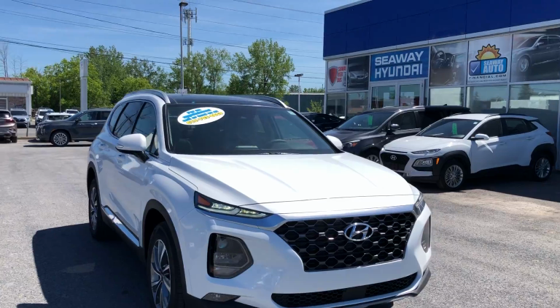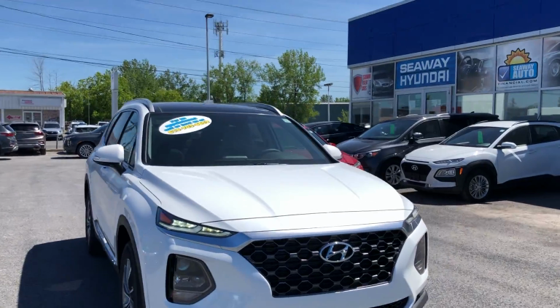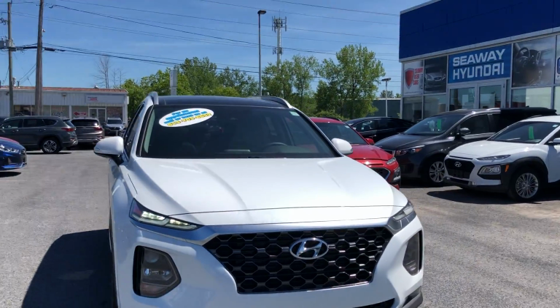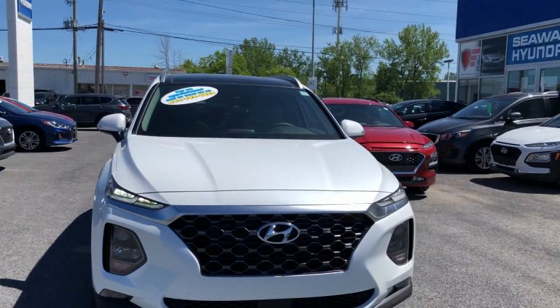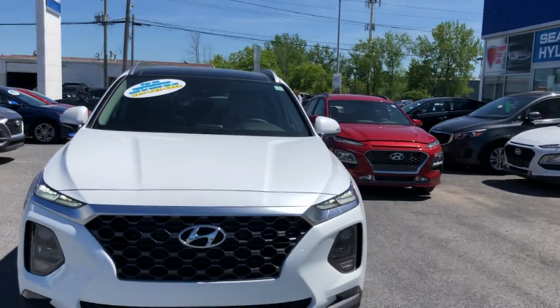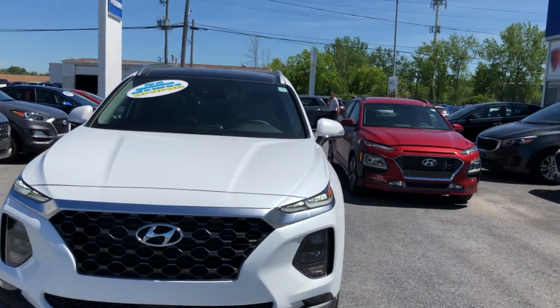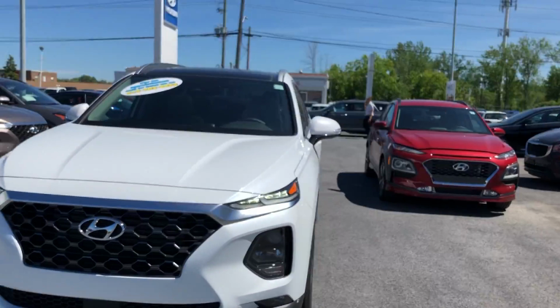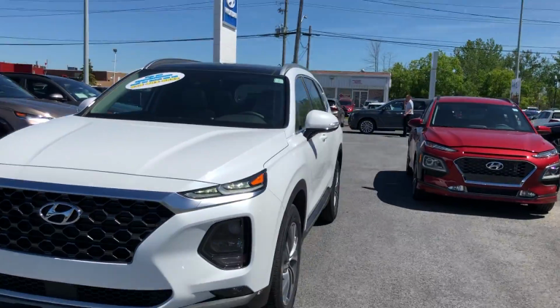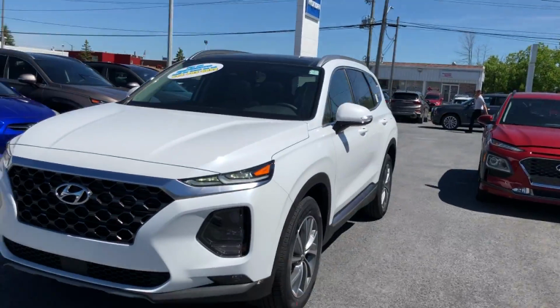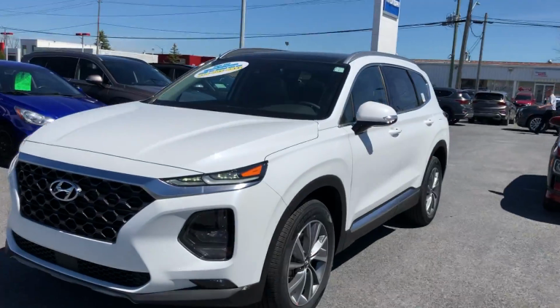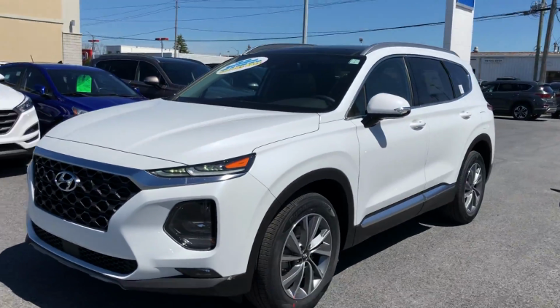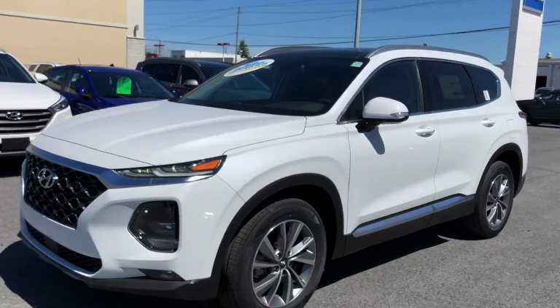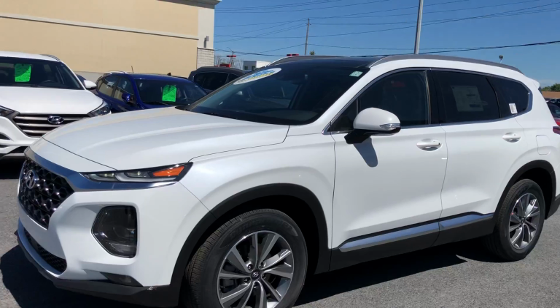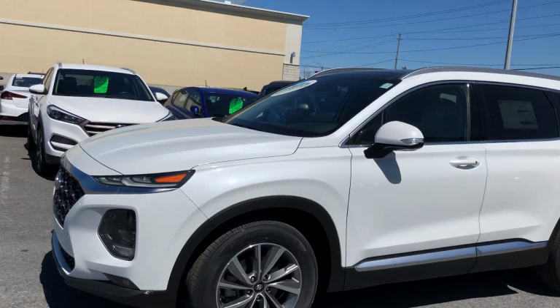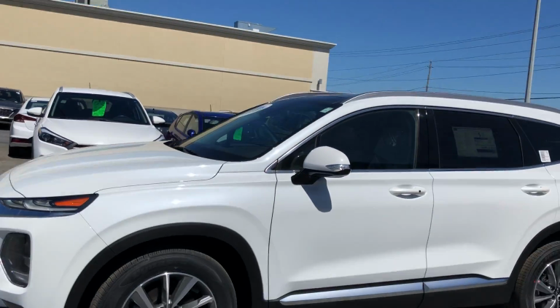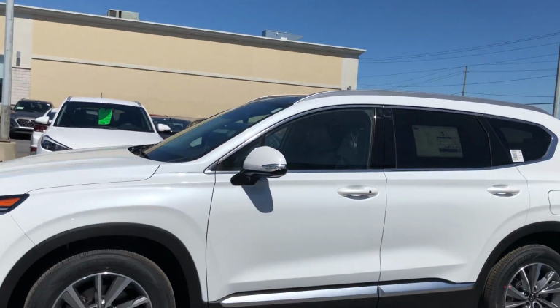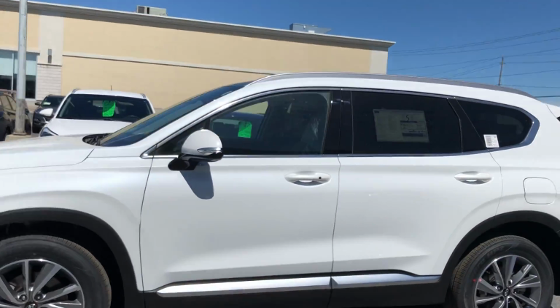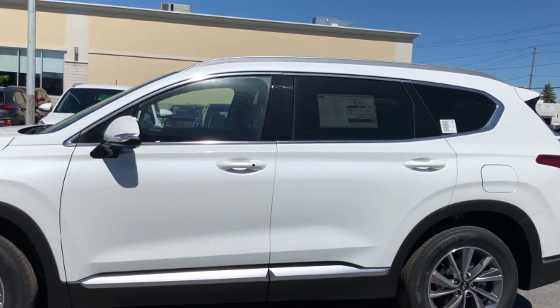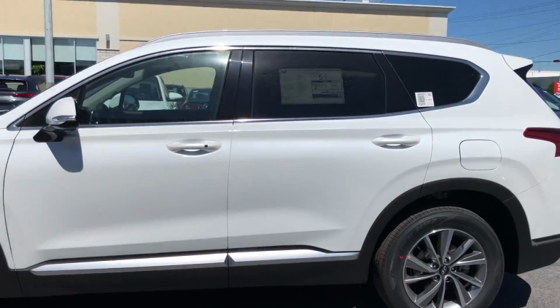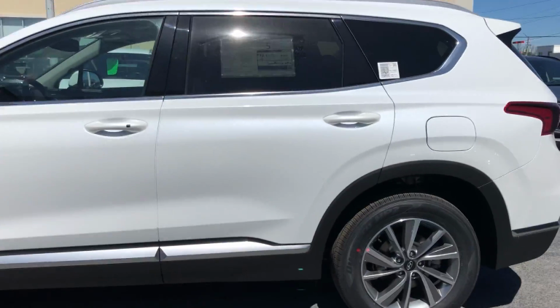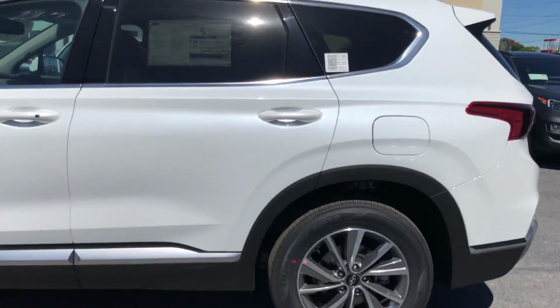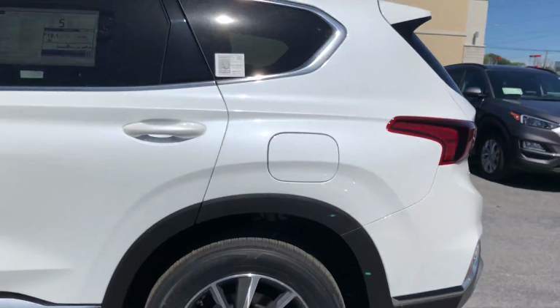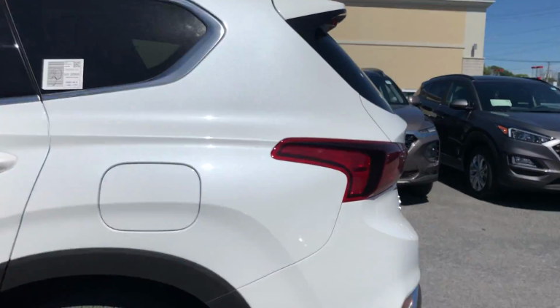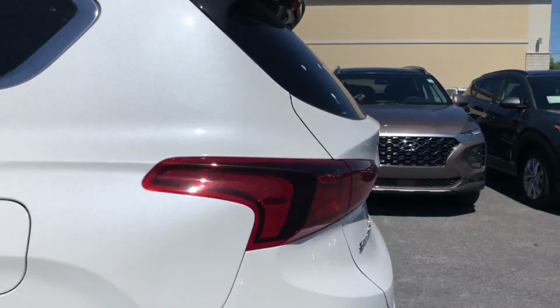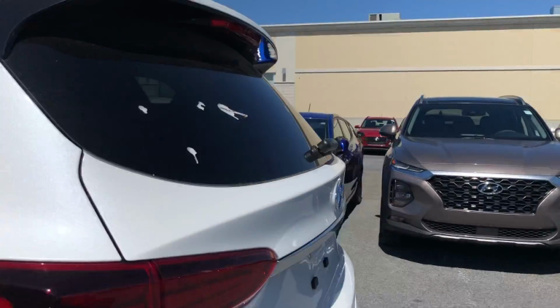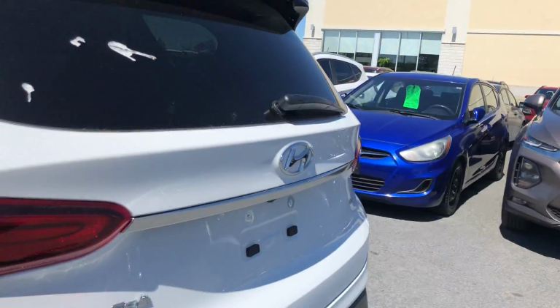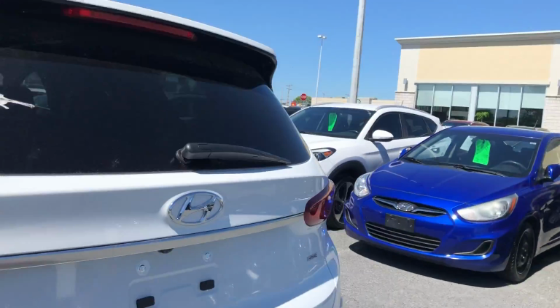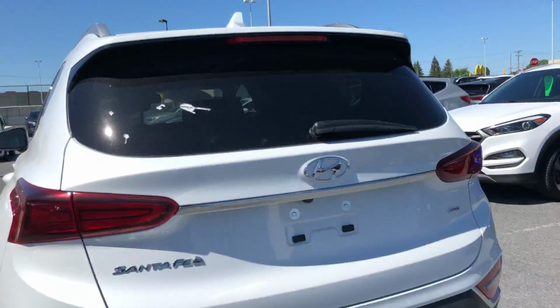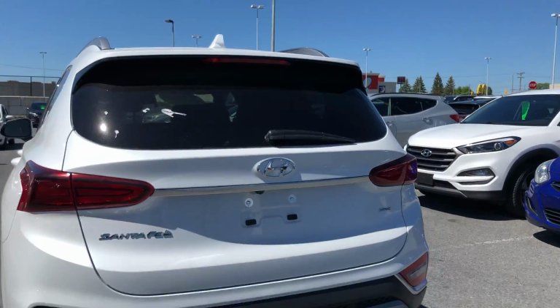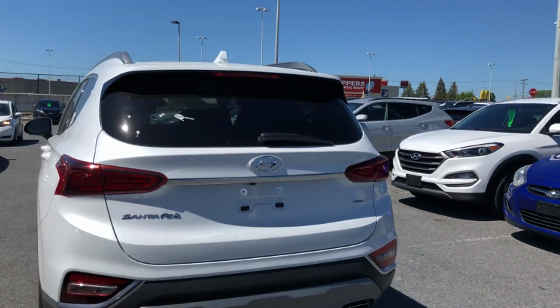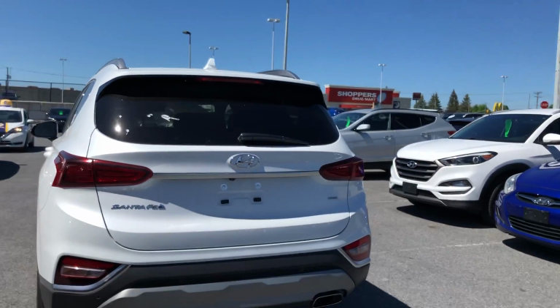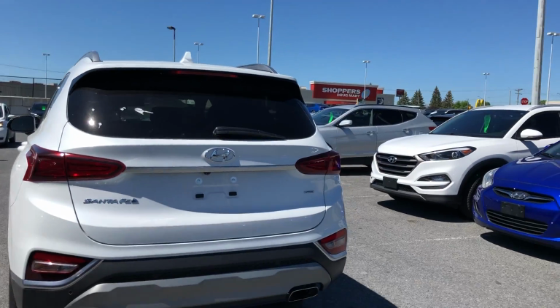Here at Seaway Hyundai on the new lot, on a virtual showroom to show you this beautiful 2020 Hyundai Santa Fe Preferred with the sun and leather package. Super sporty vehicle, great compact SUV. You'll see some of the great features this vehicle has.